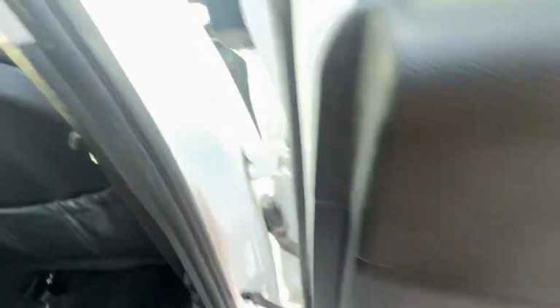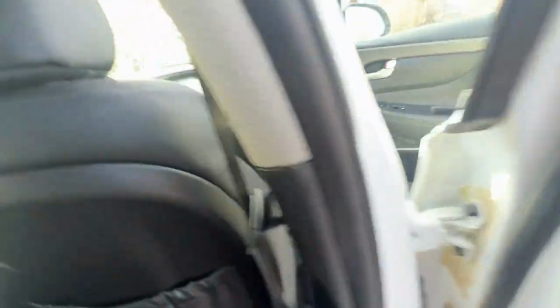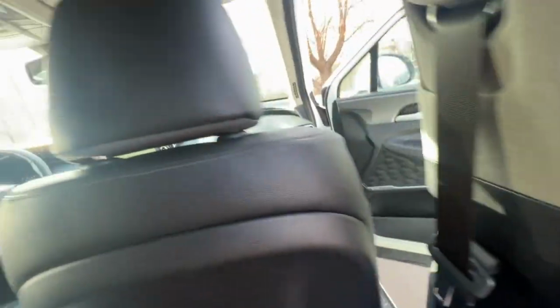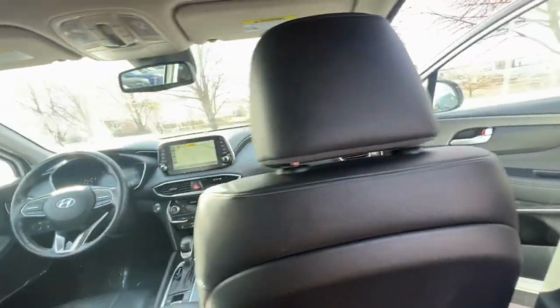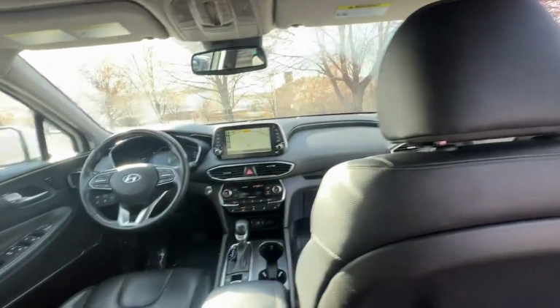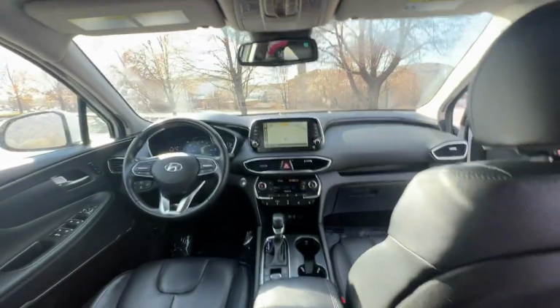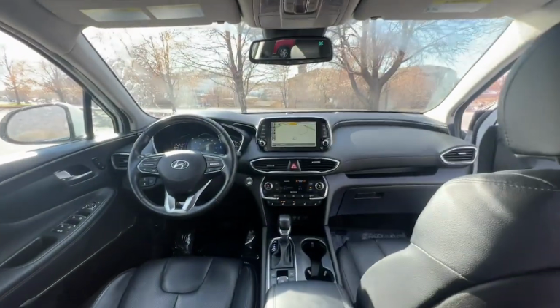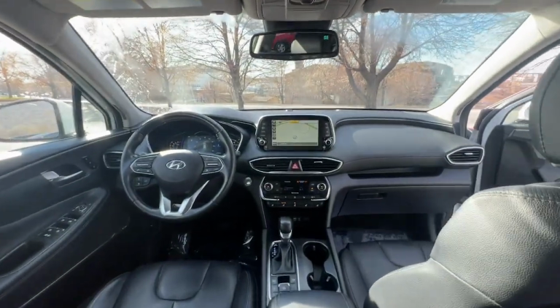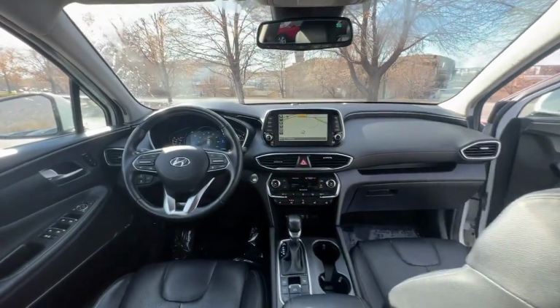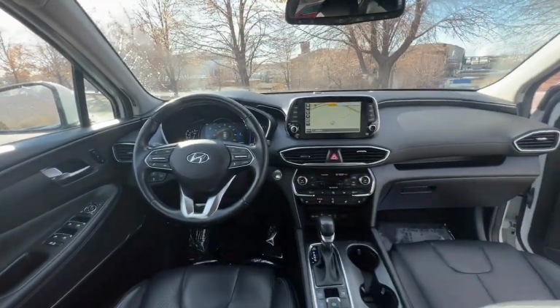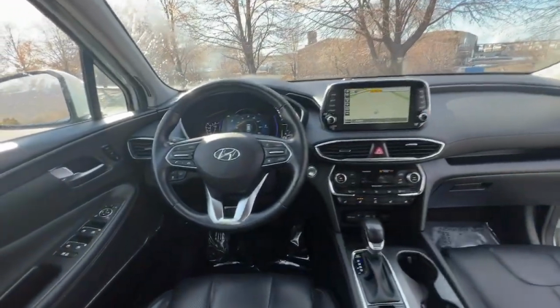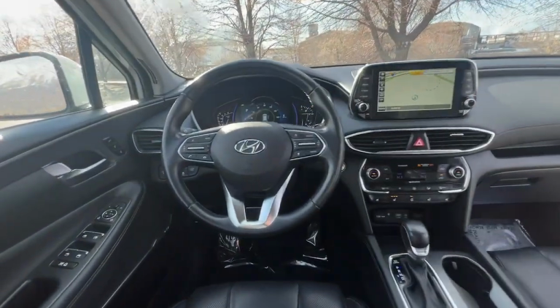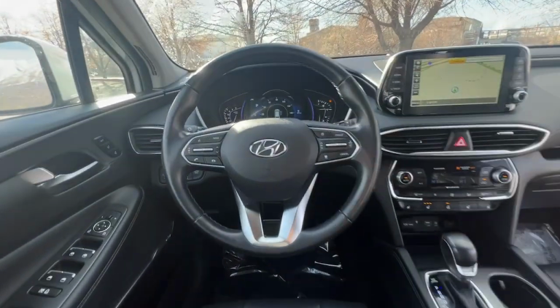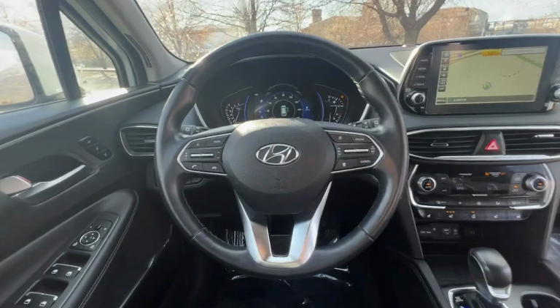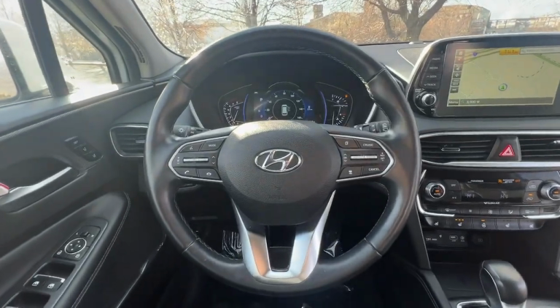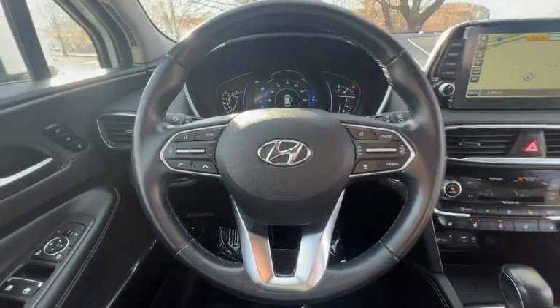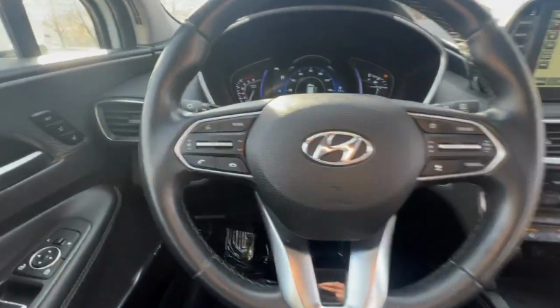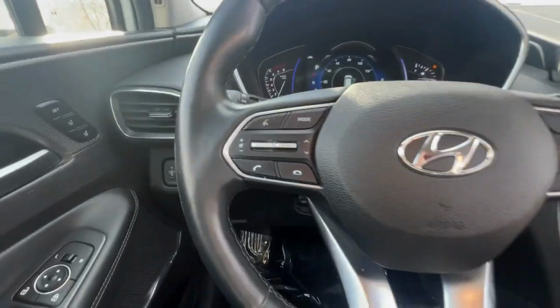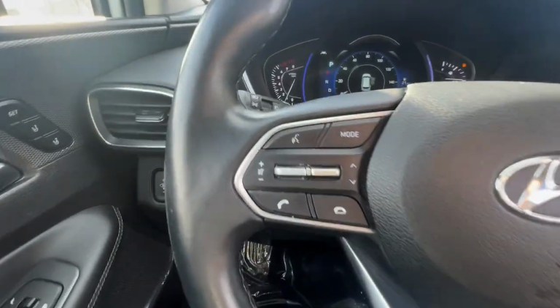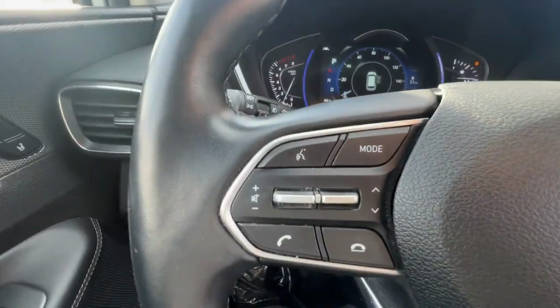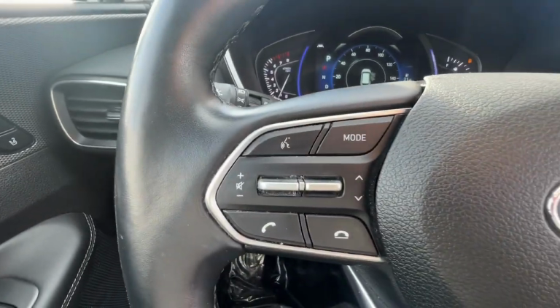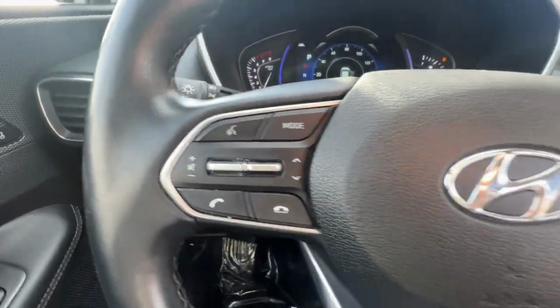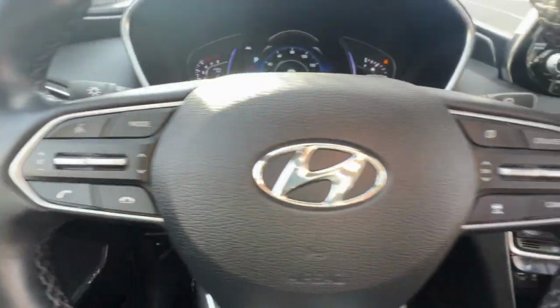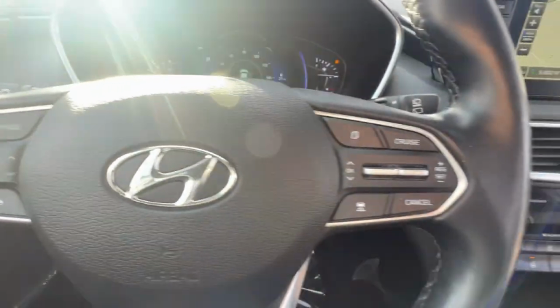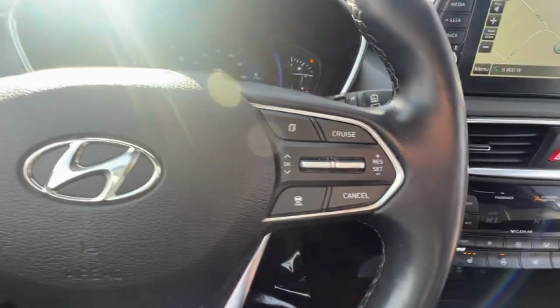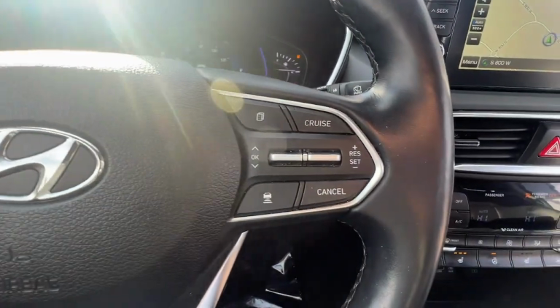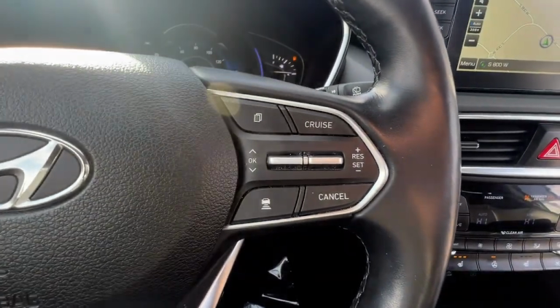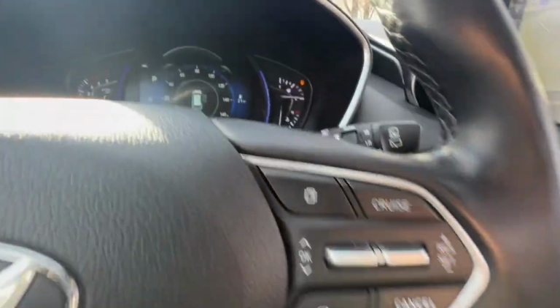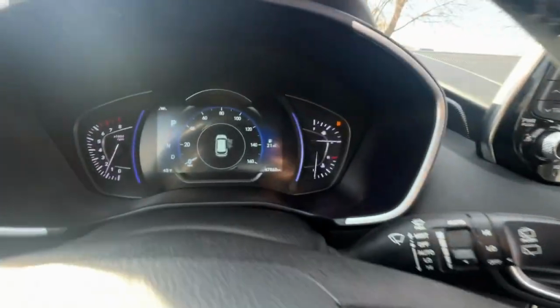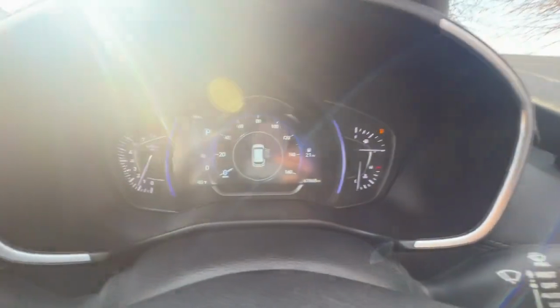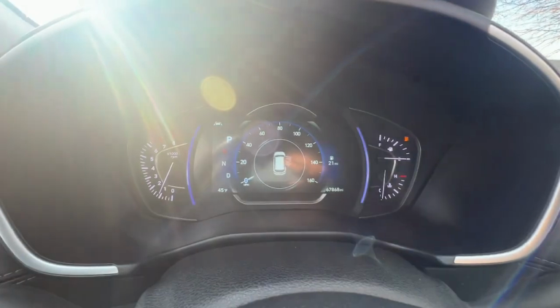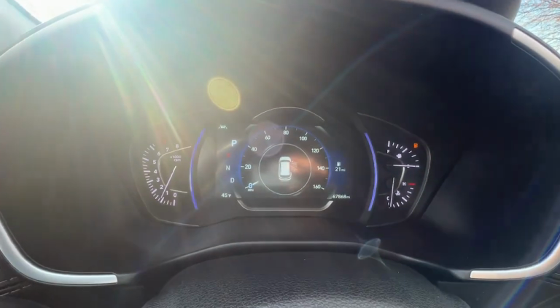Heated steering wheel. Head-up display. Heated and/or cooled front seats. Apple CarPlay and/or Android Auto. Navigation system. Moonroof.